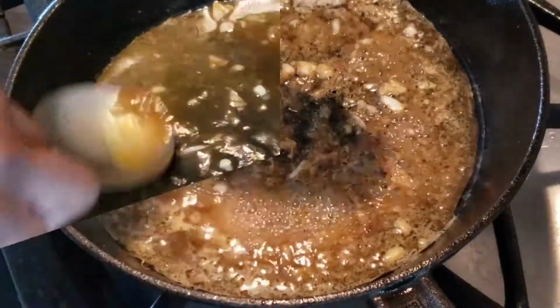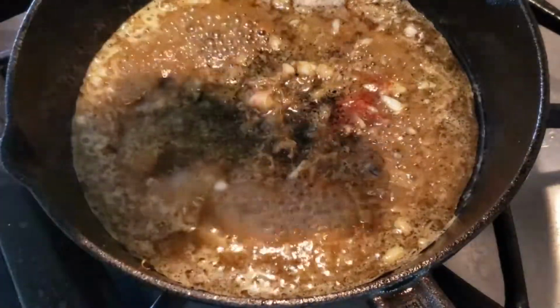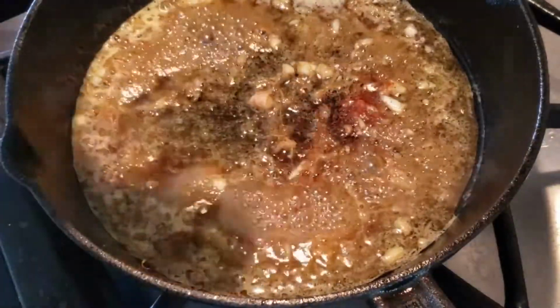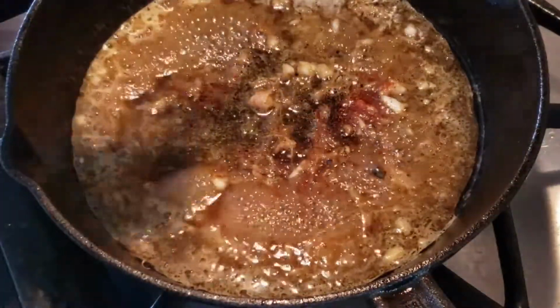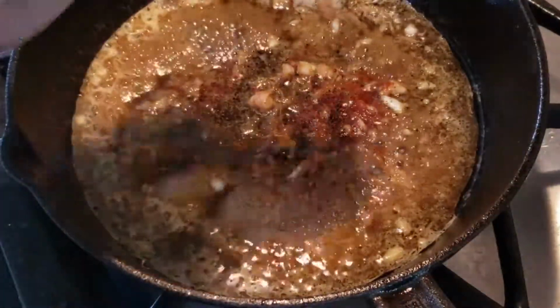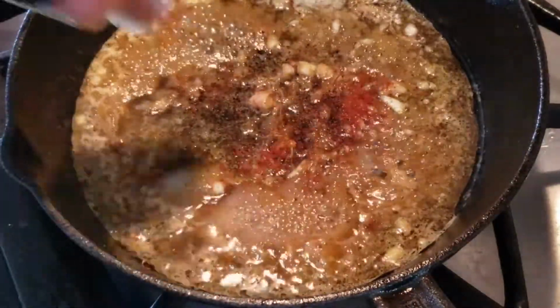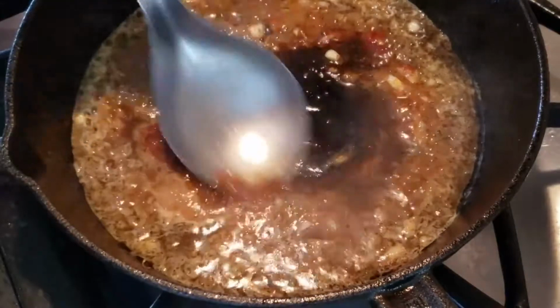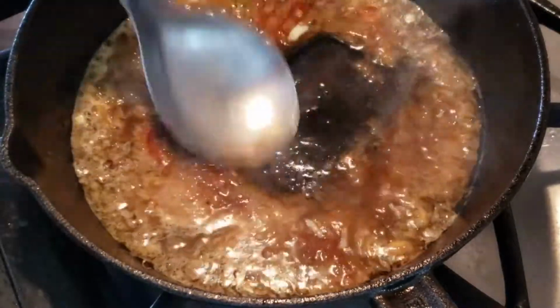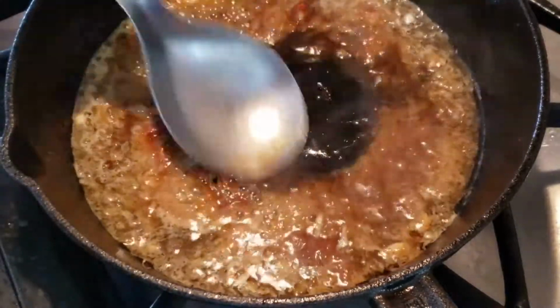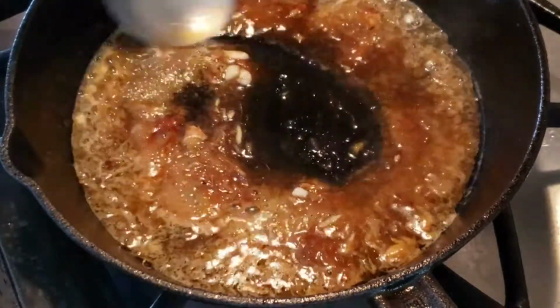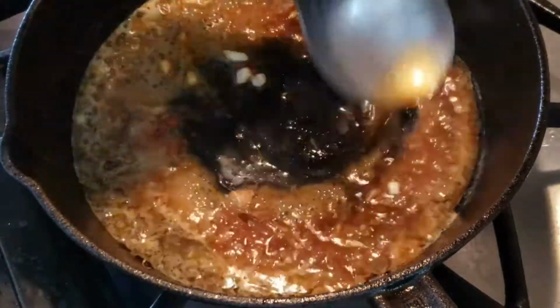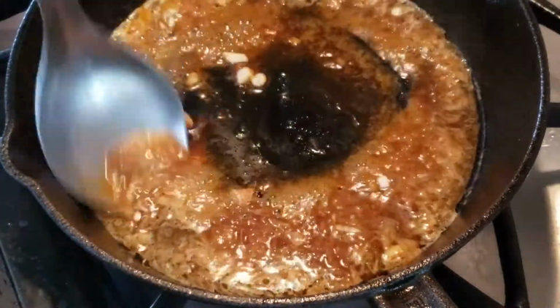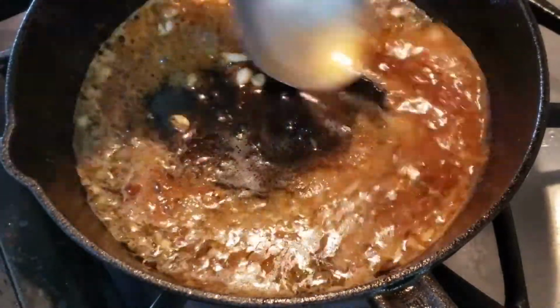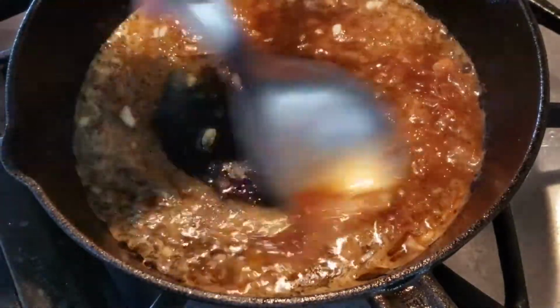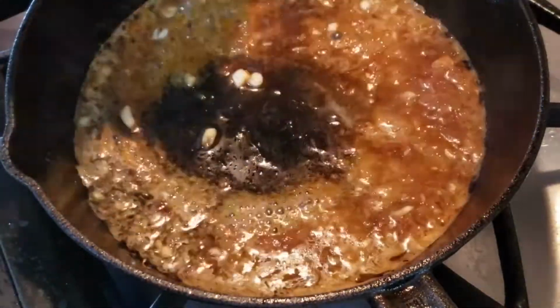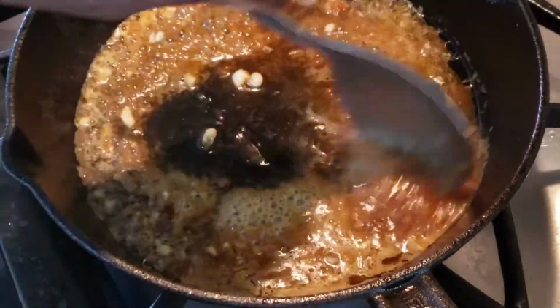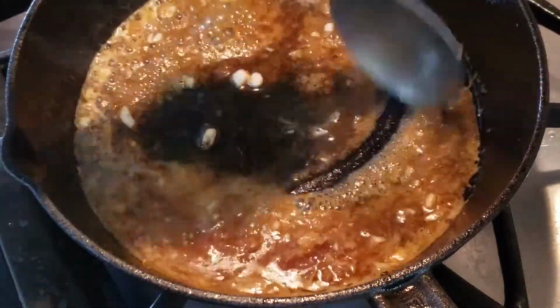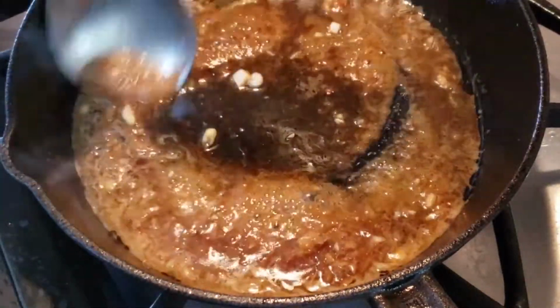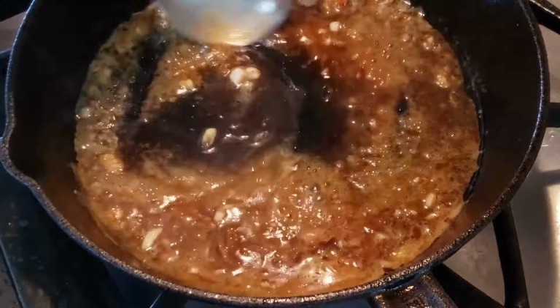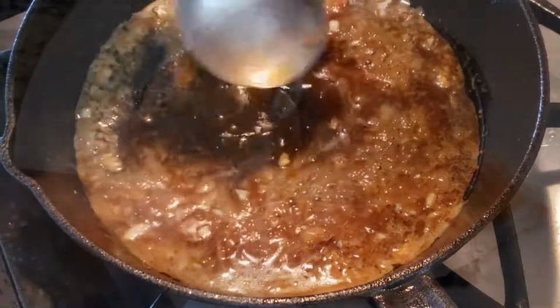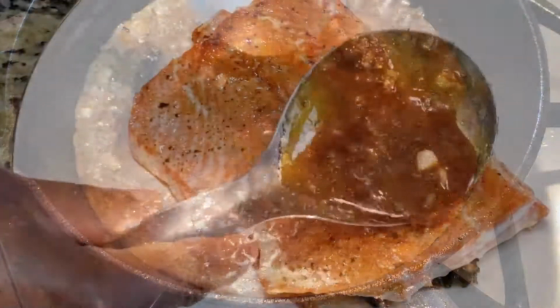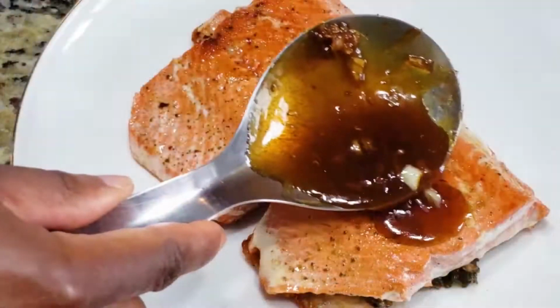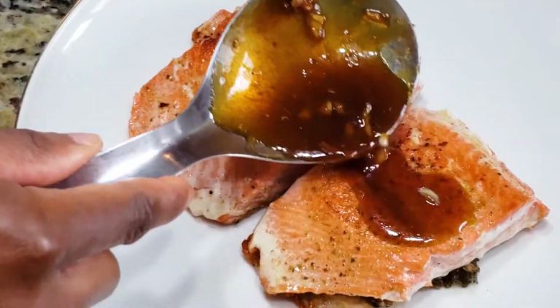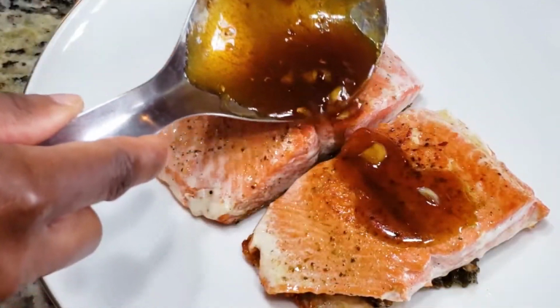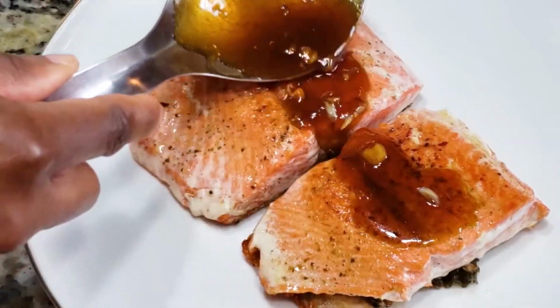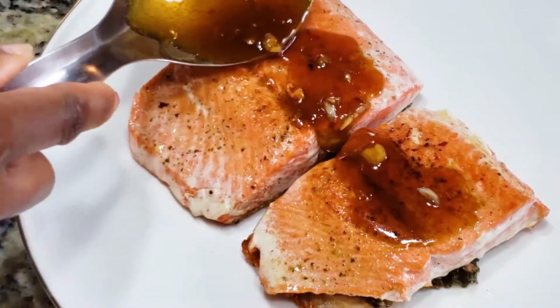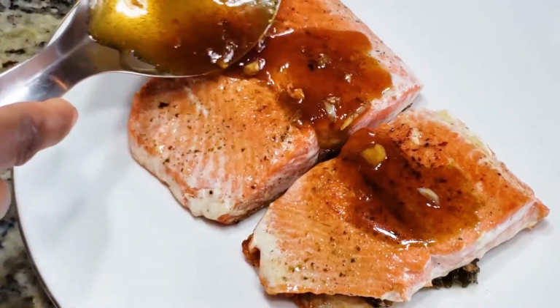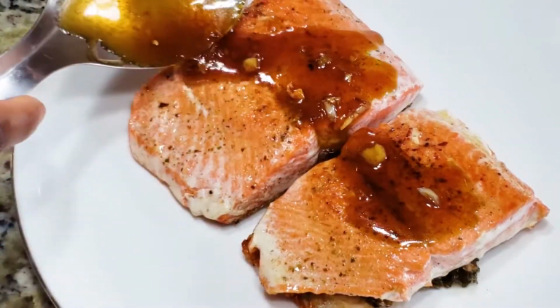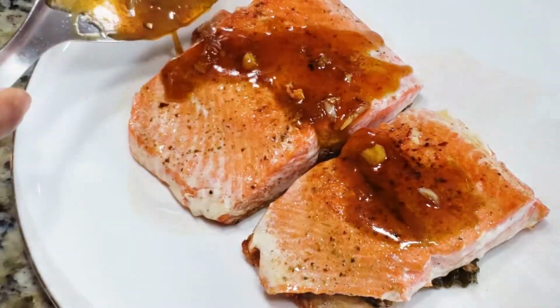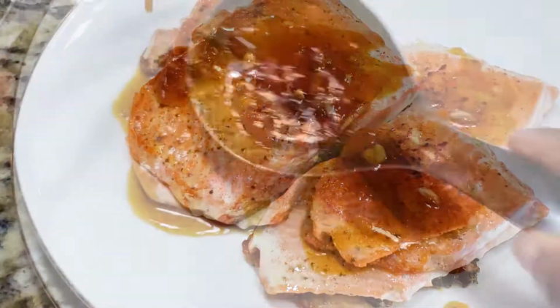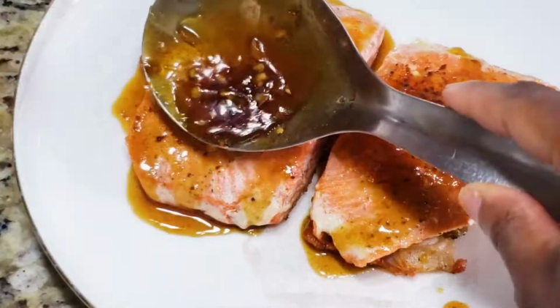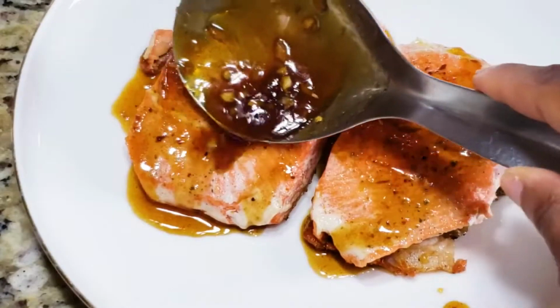I'm going to add just a sprinkle of cayenne pepper because we like a bit of spice, and this is going to work really nicely to balance out the sweetness of the orange juice and honey. The sauce is done so I'm just going to pour it on the salmon fillet. Doesn't that look so good?